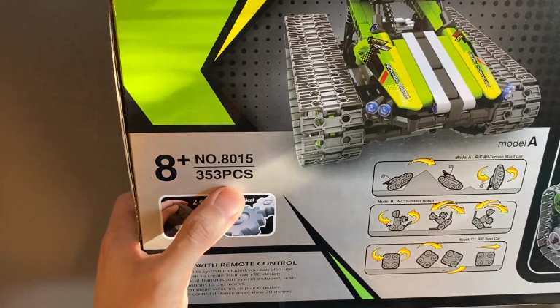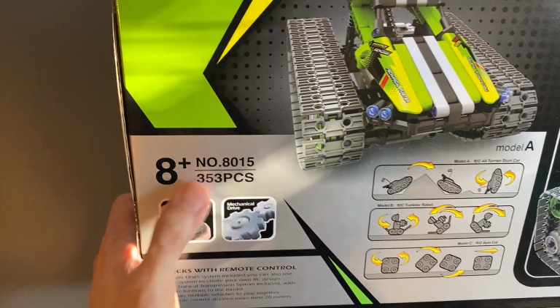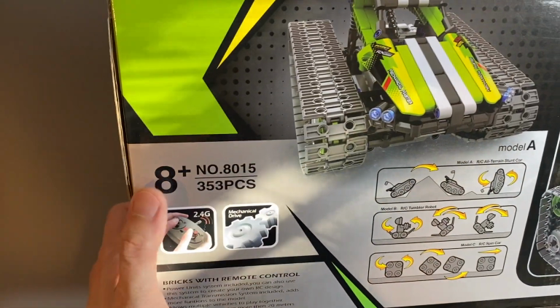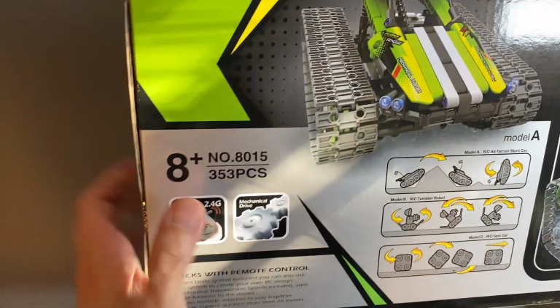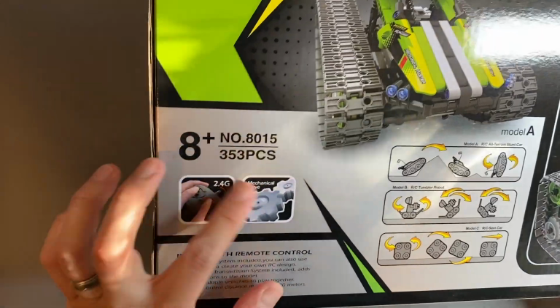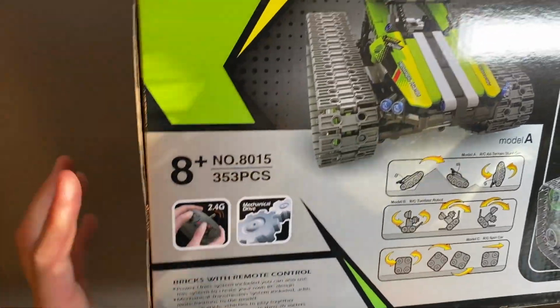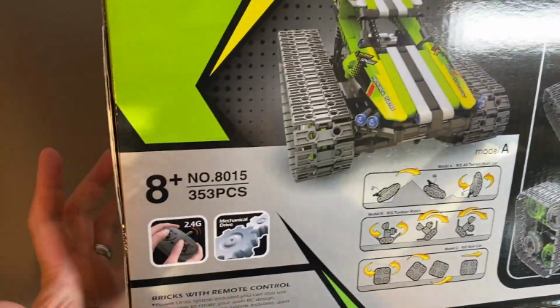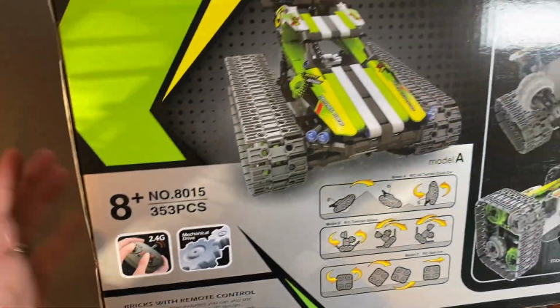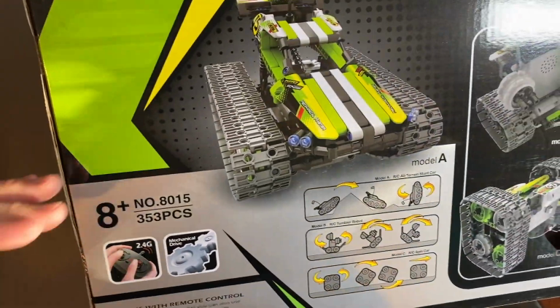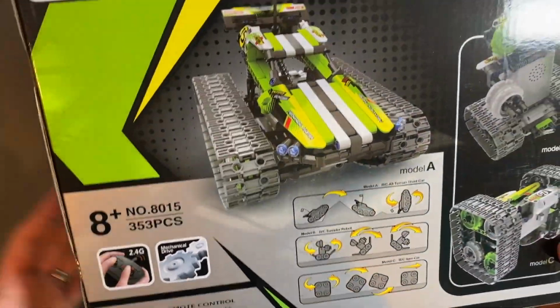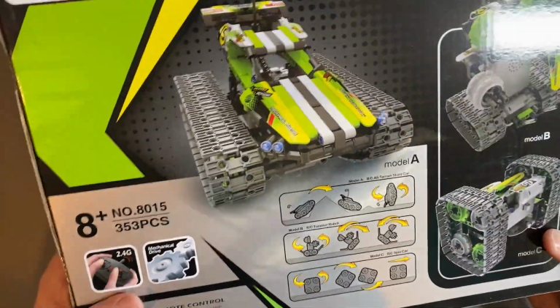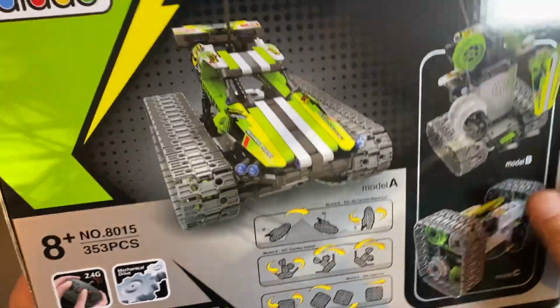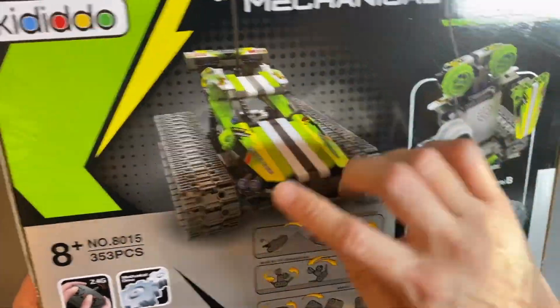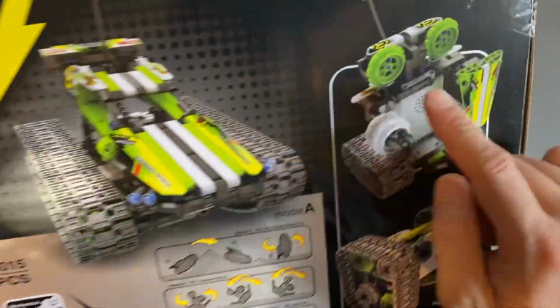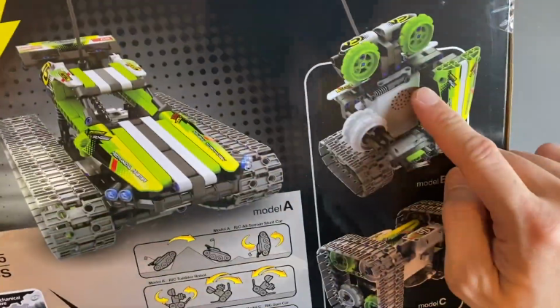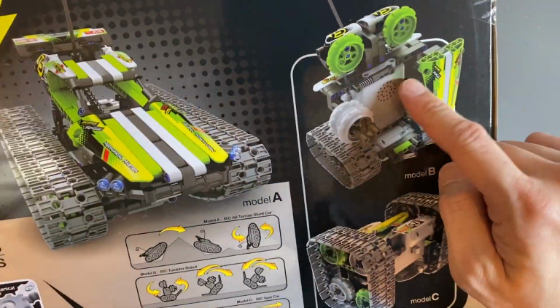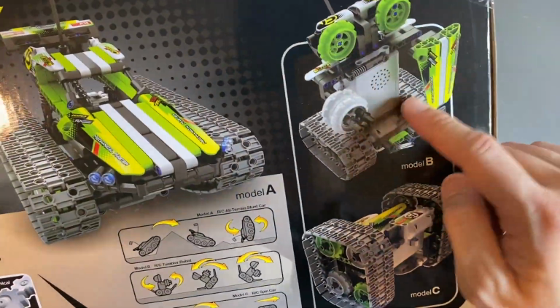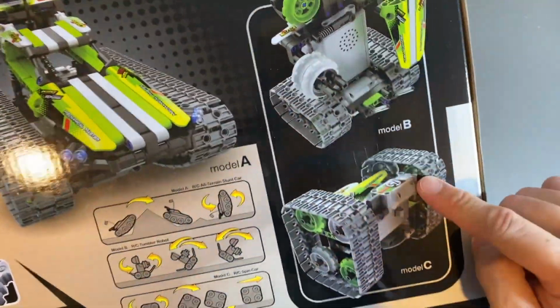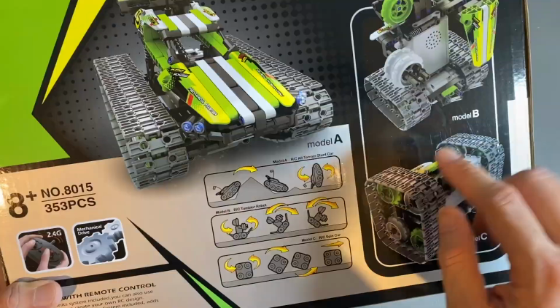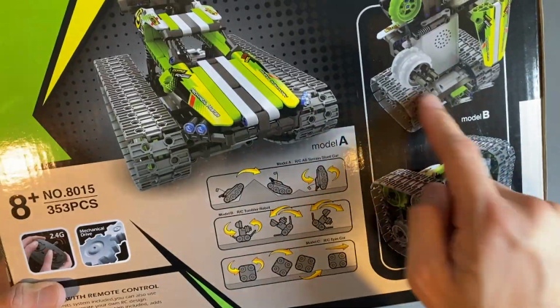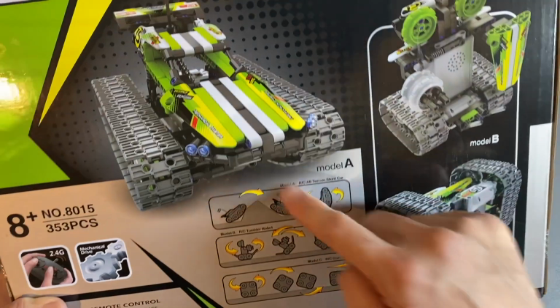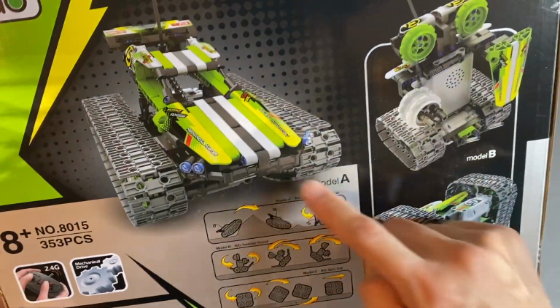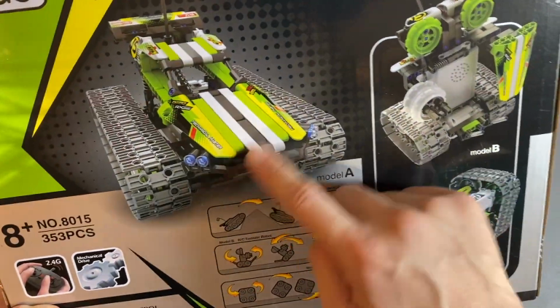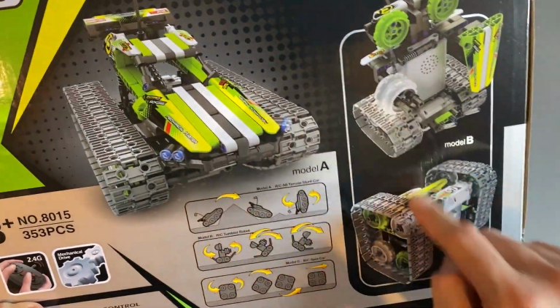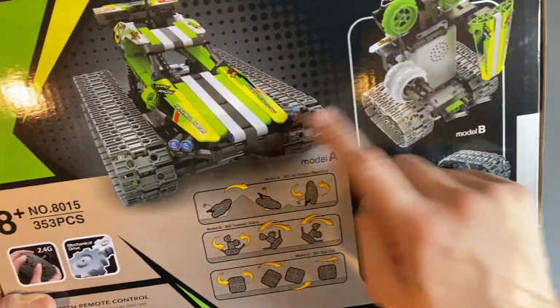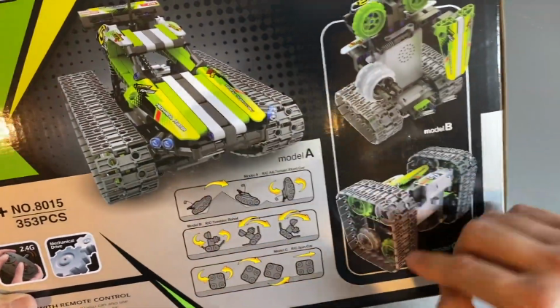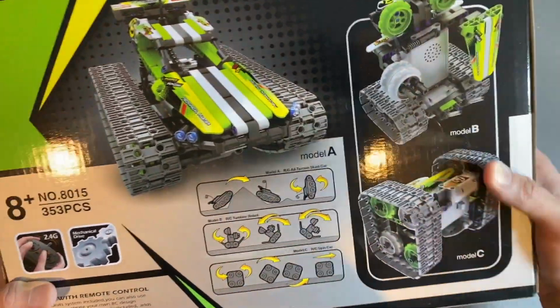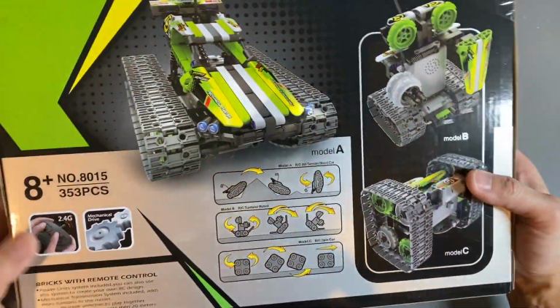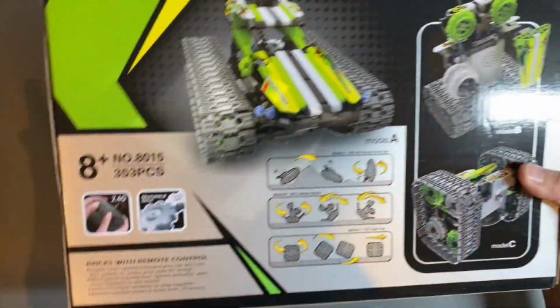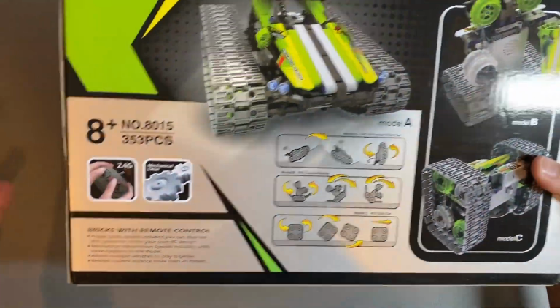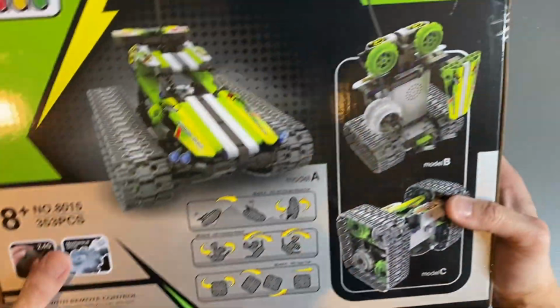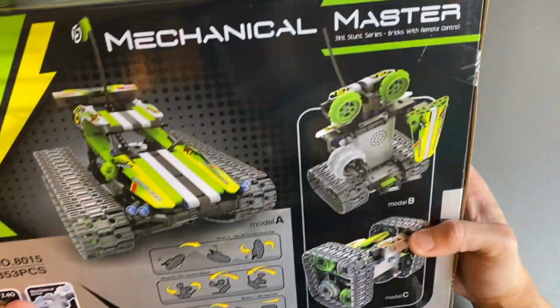353 pieces, so it will take some time to build — and you will love to build it, take it apart, build that, take it apart, build that. Or you can build your own creation that's a hybrid of these and figure out whatever you want to build.